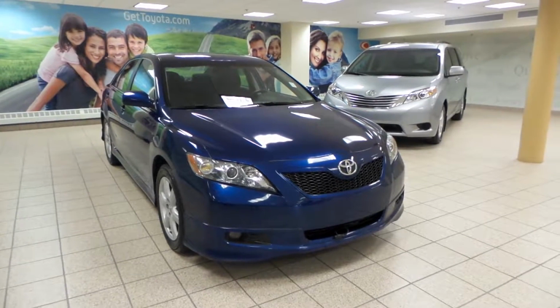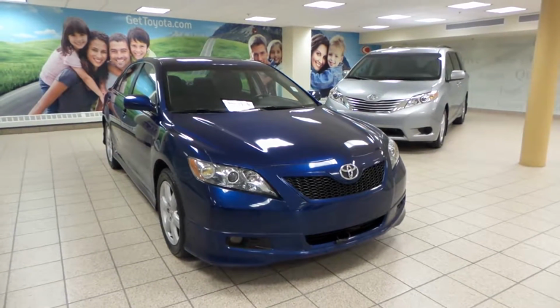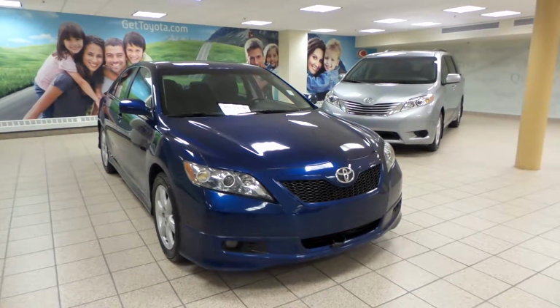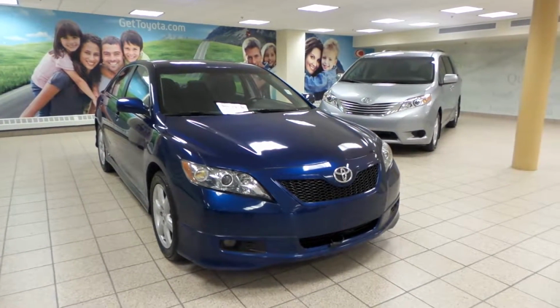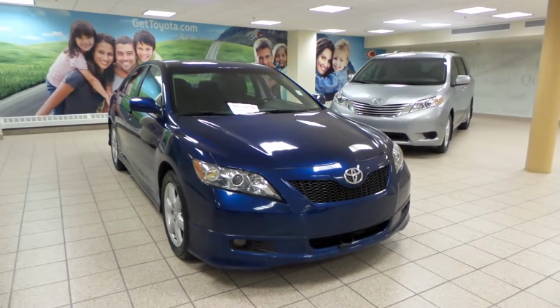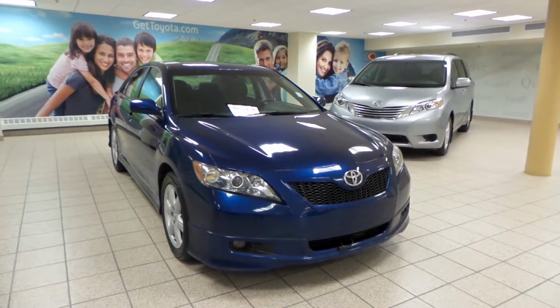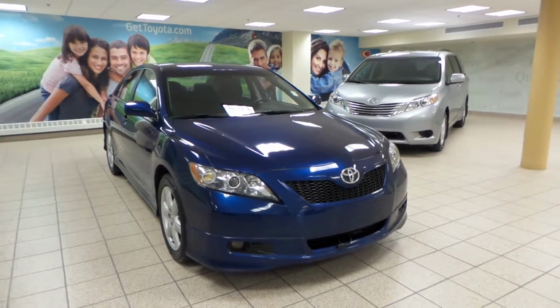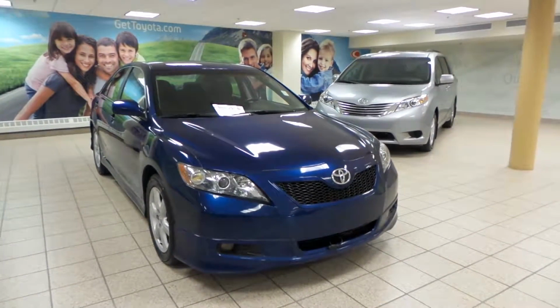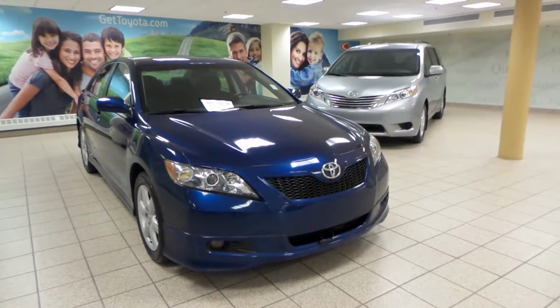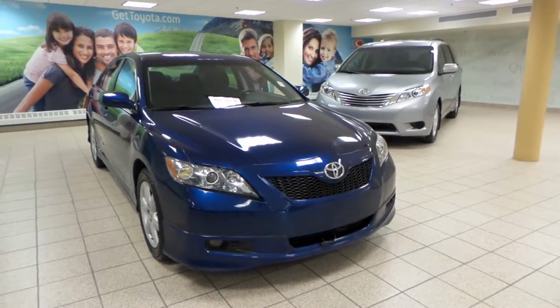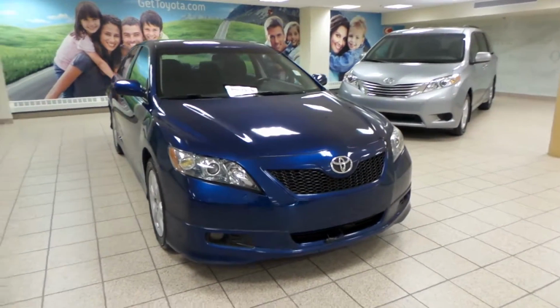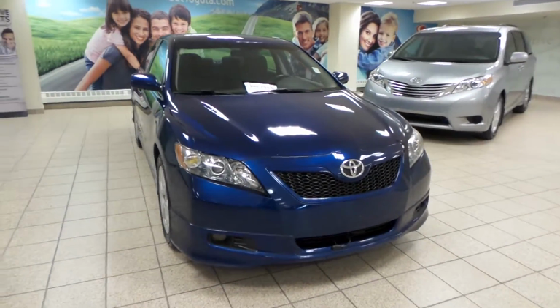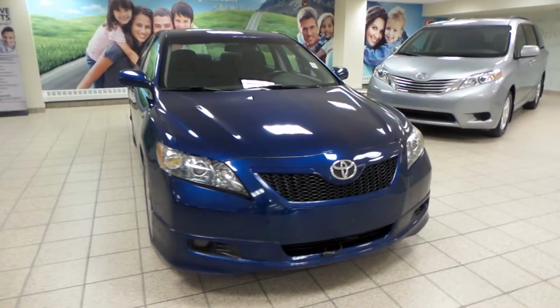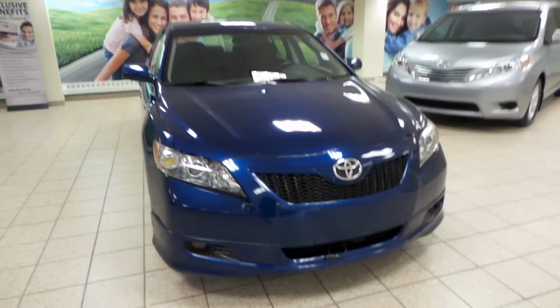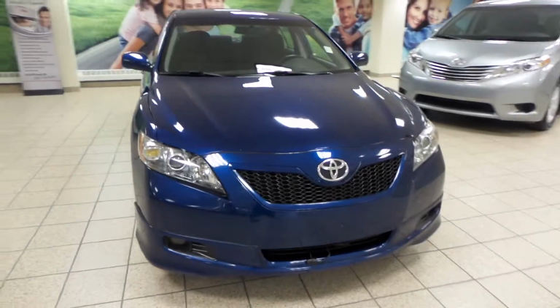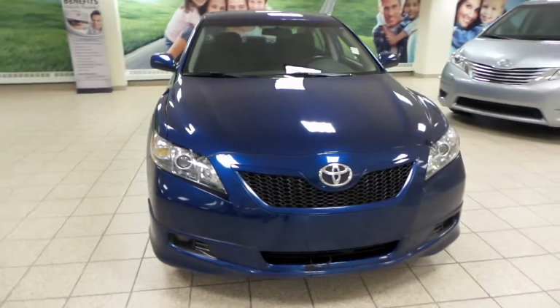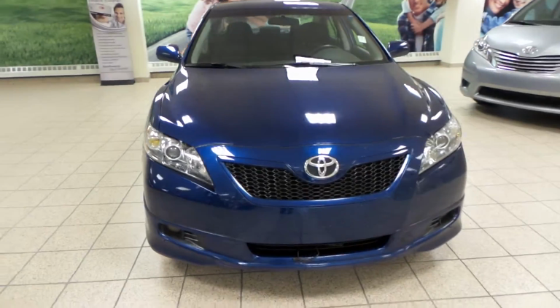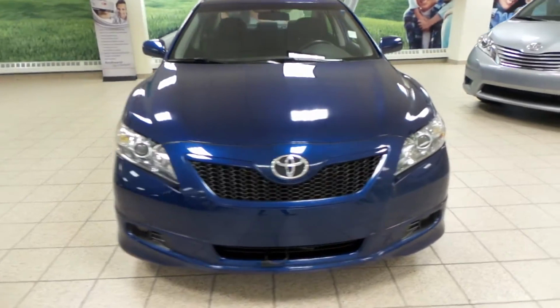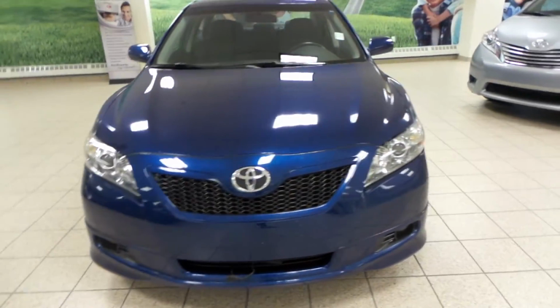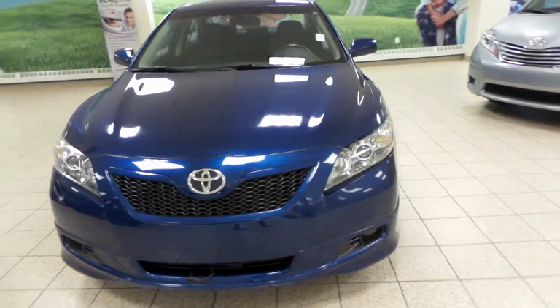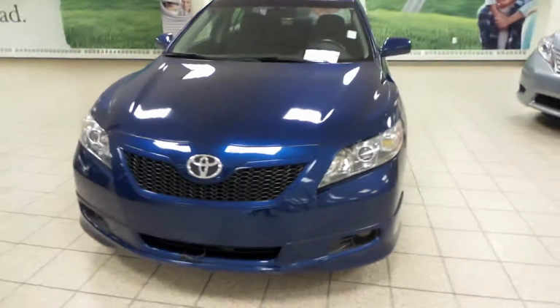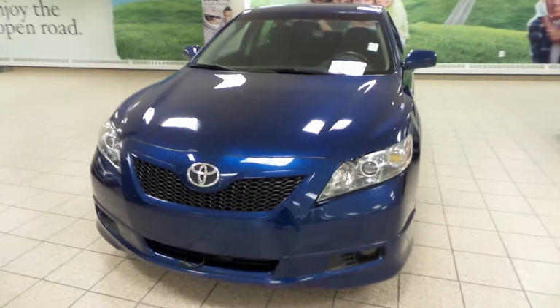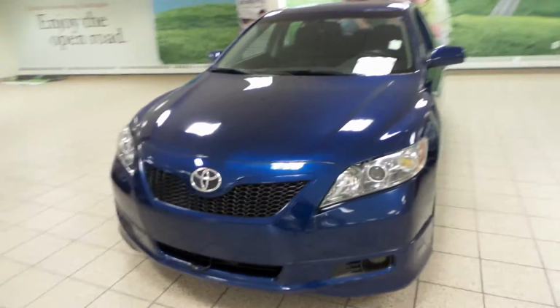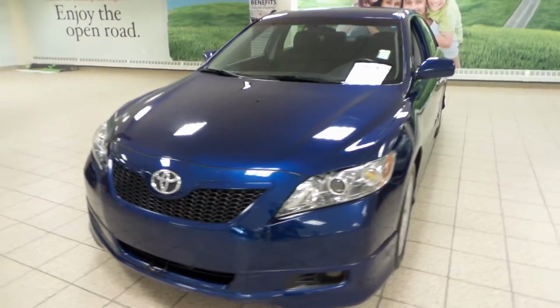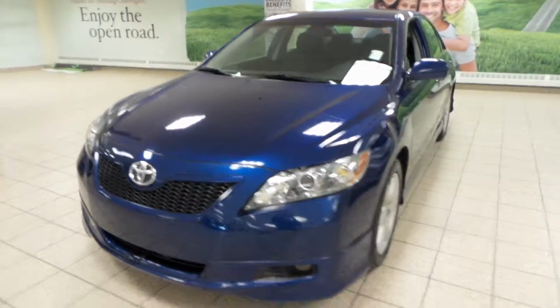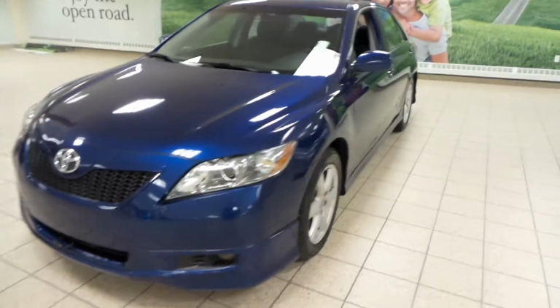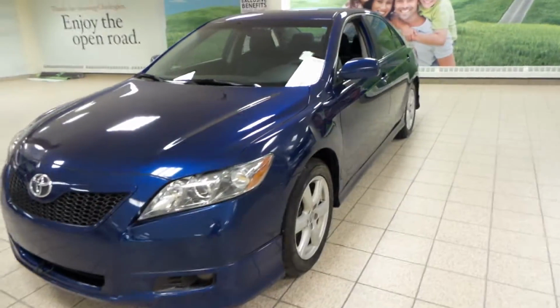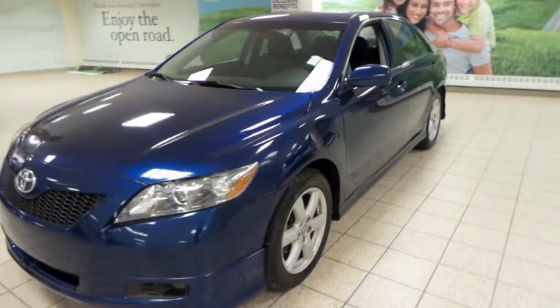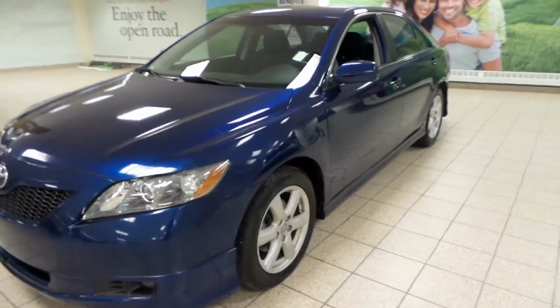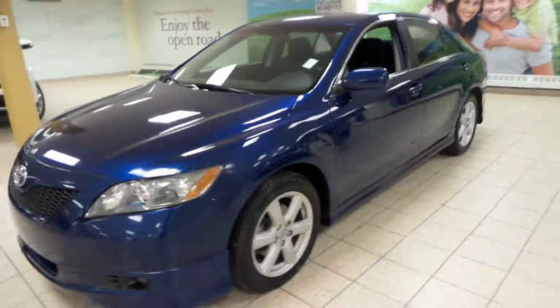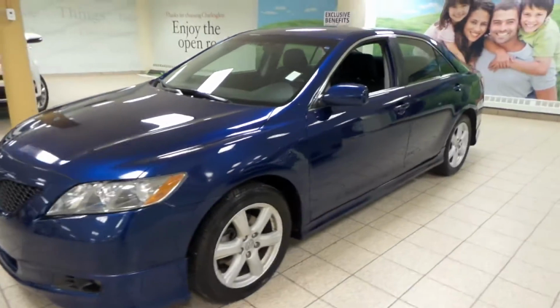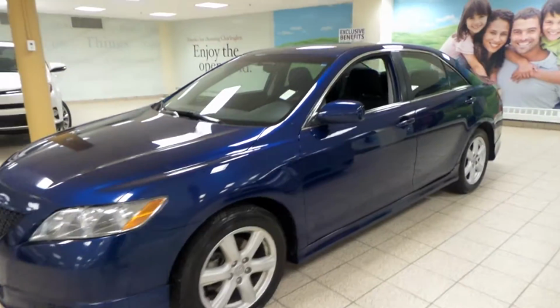It comes in a blue exterior and front wheel drive. We have 3M on the hood as well as HID projecting headlights and an engine block heater. All-season alloy tires.